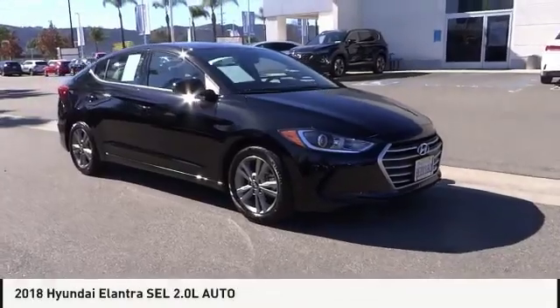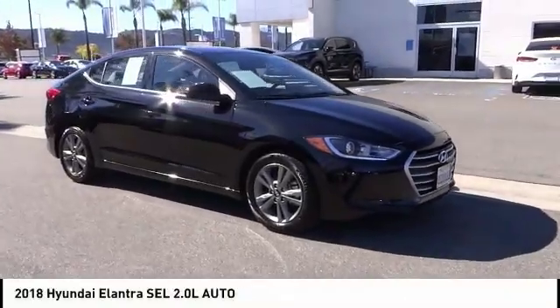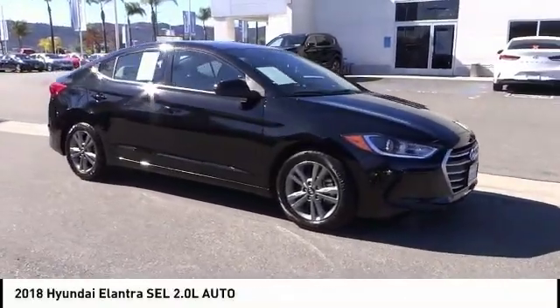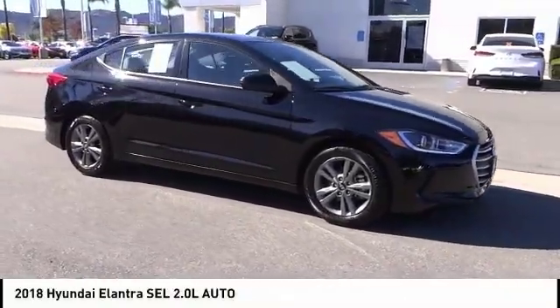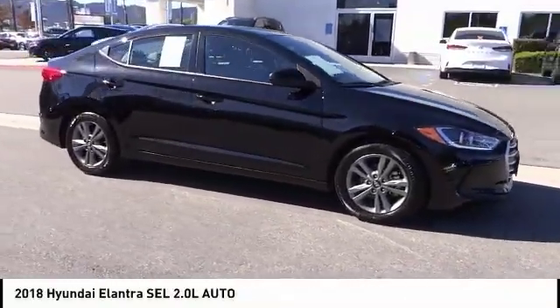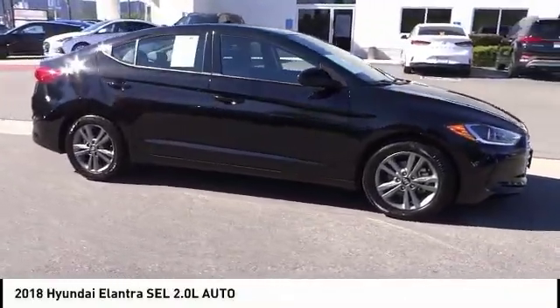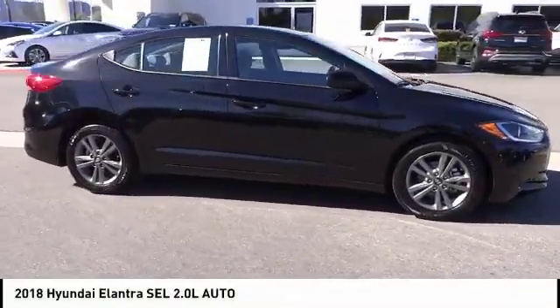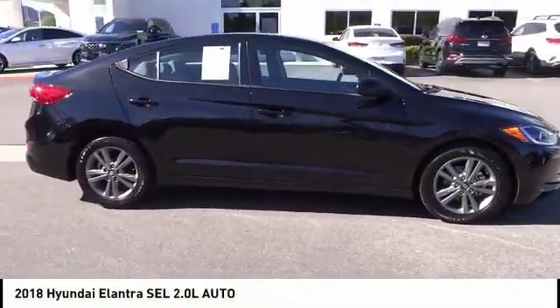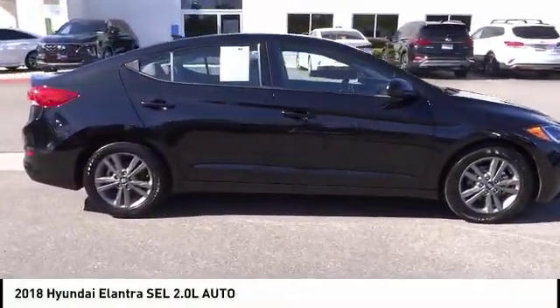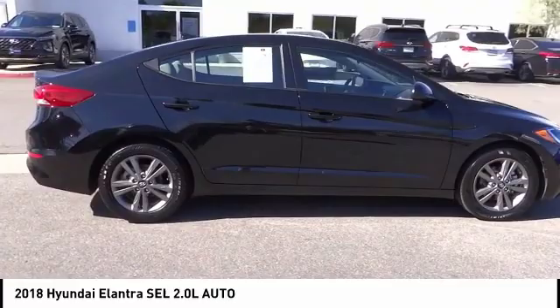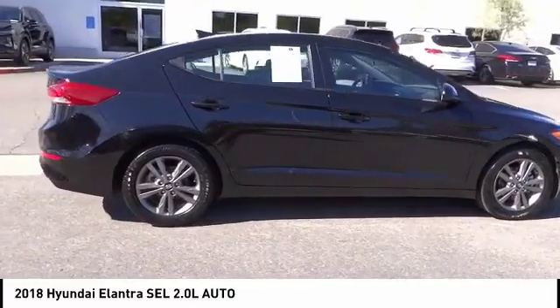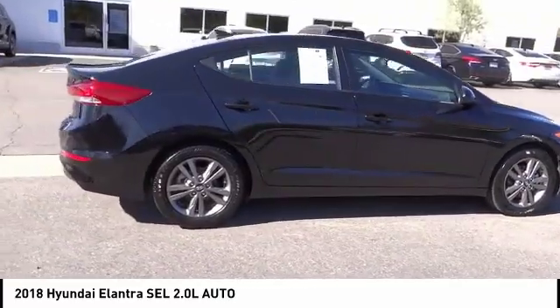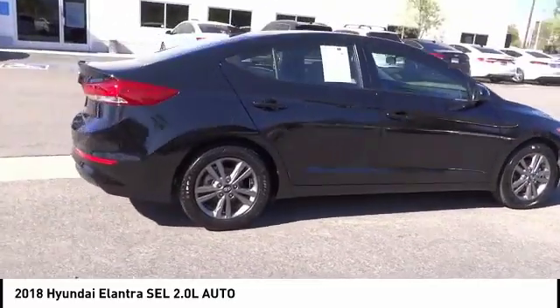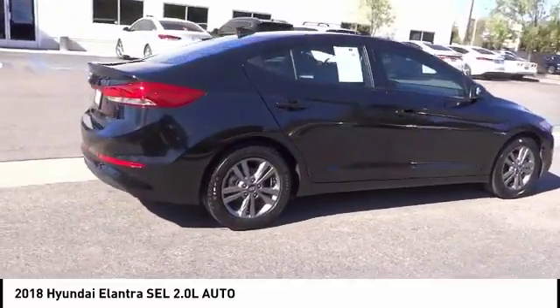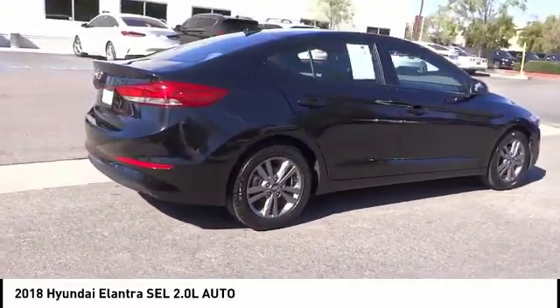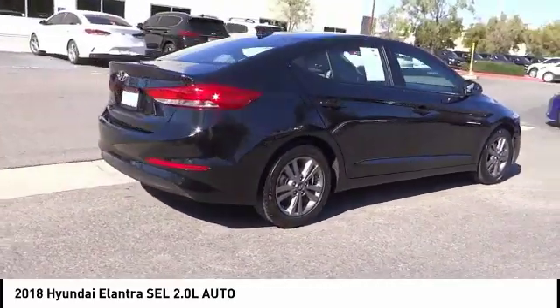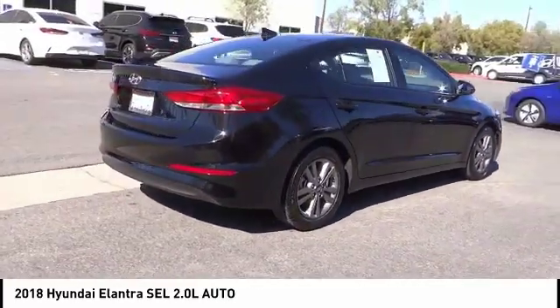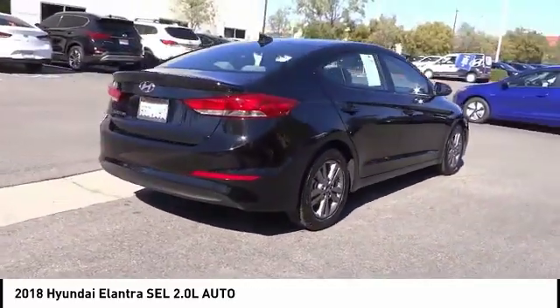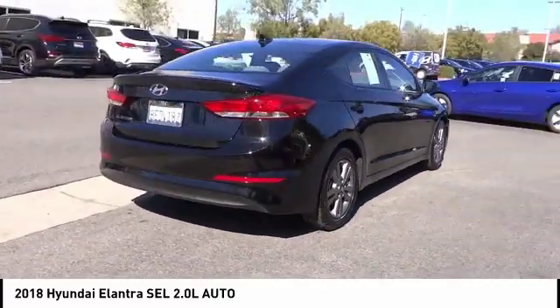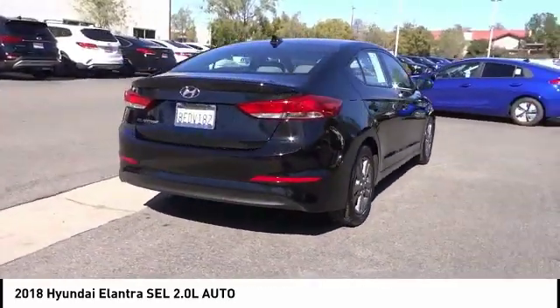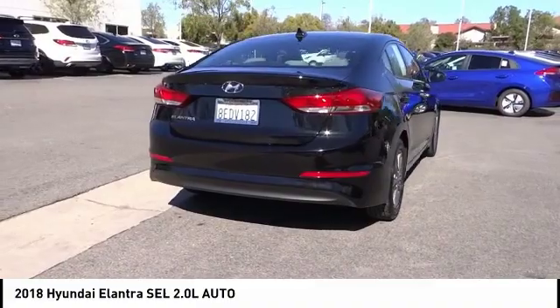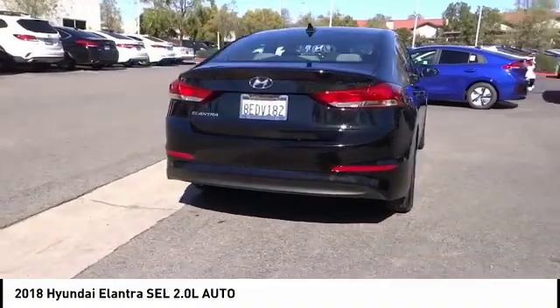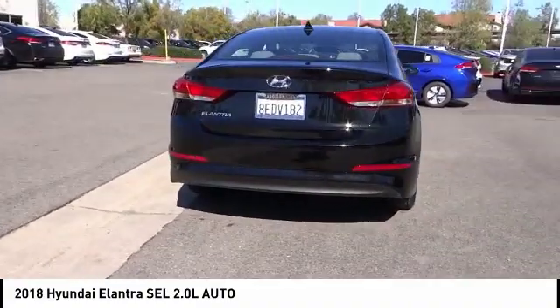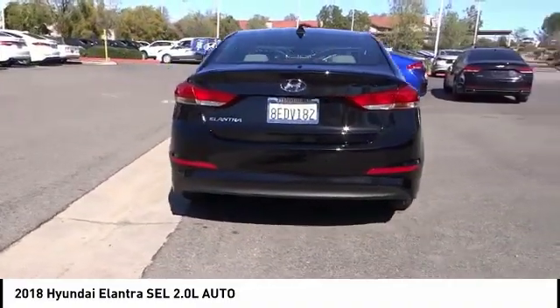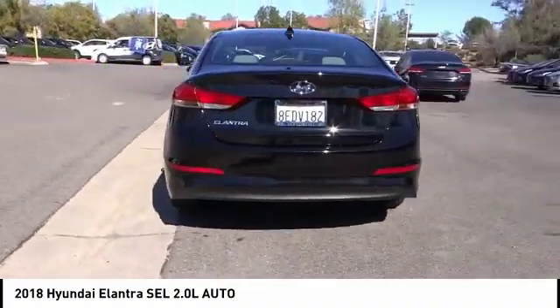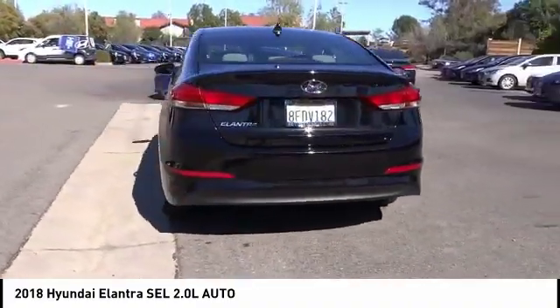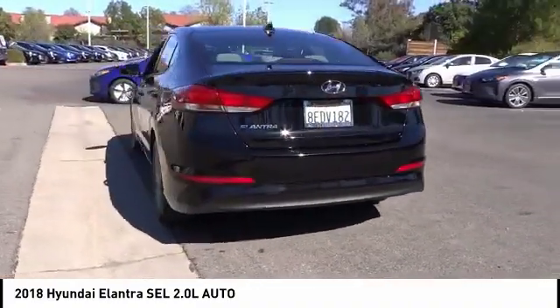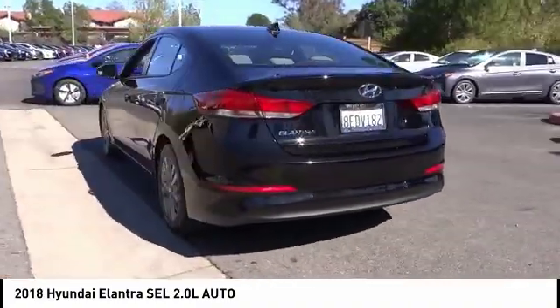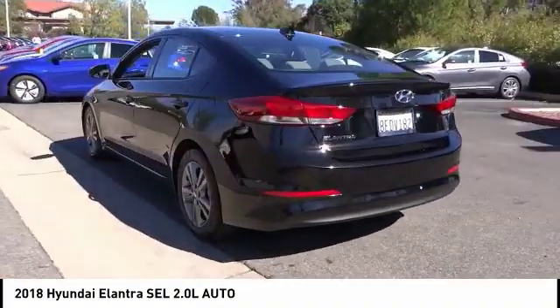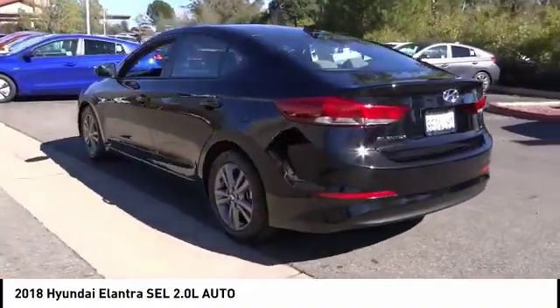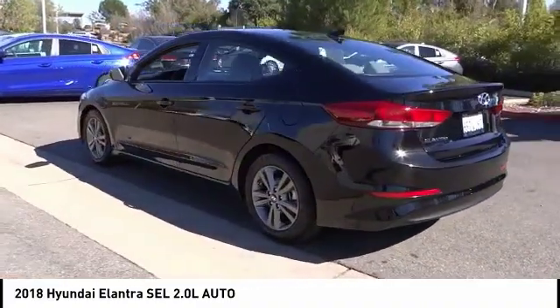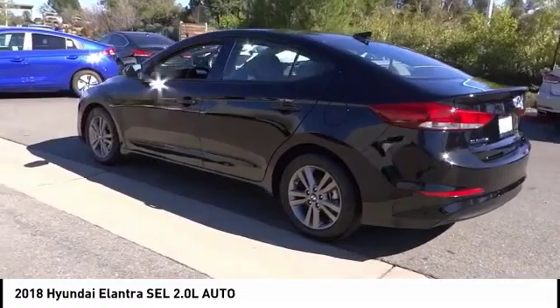You are going to love the 2018 Elantra. The Elantra boasts the most interior room in its class and gets an exceptional 35 miles per gallon. With its luxurious standard features, the Elantra is an easy choice and is priced below $15,000.